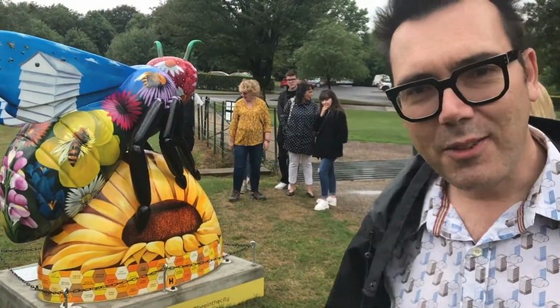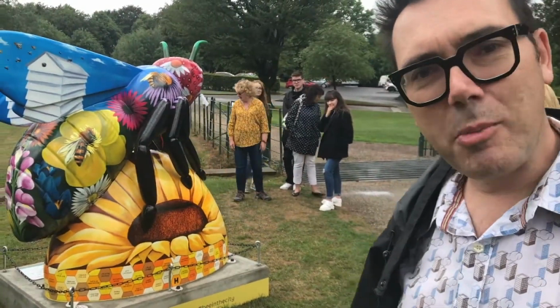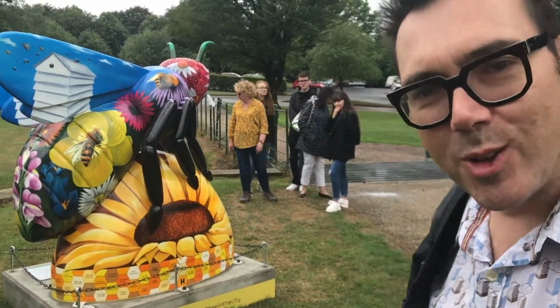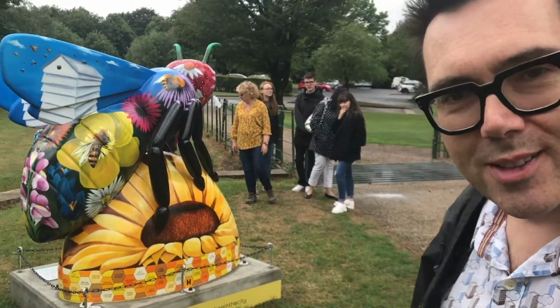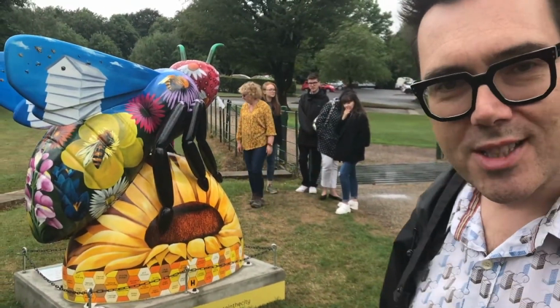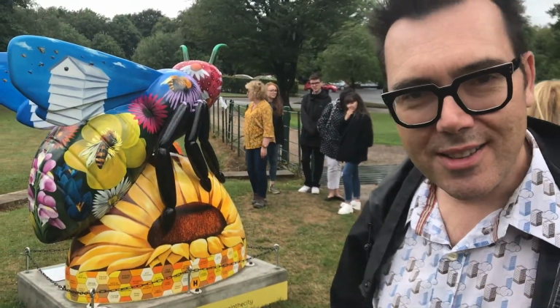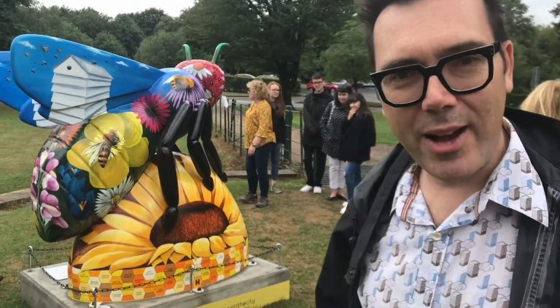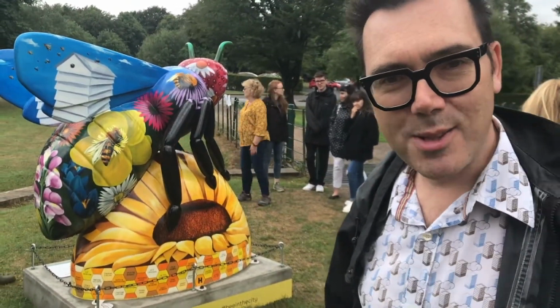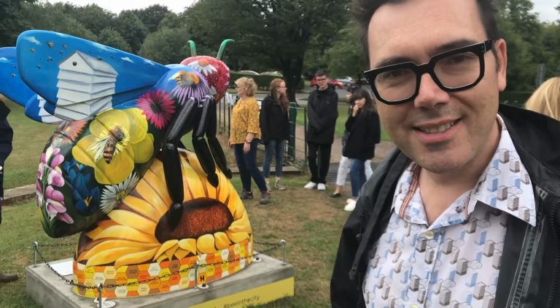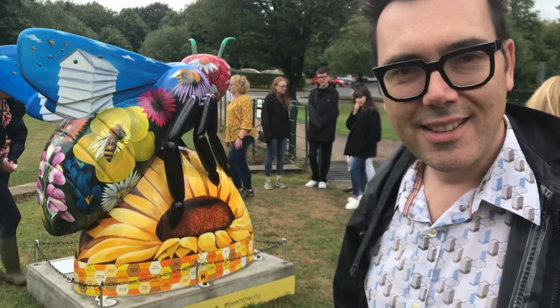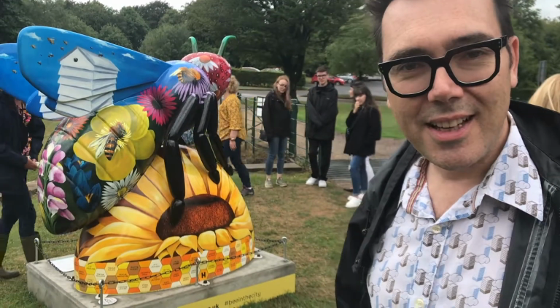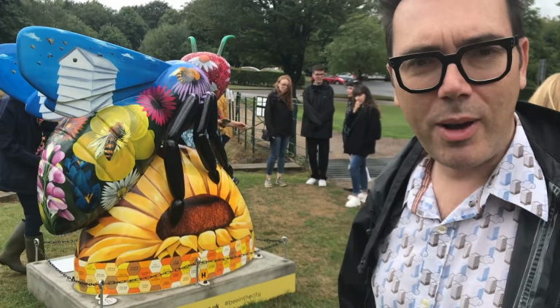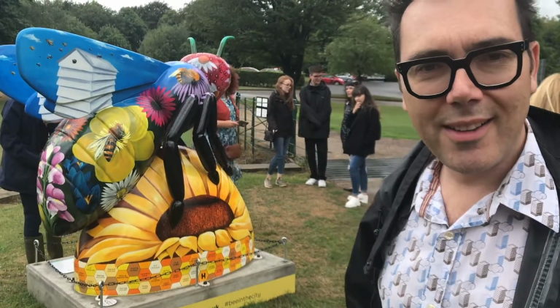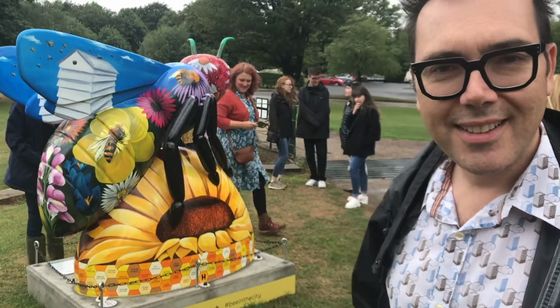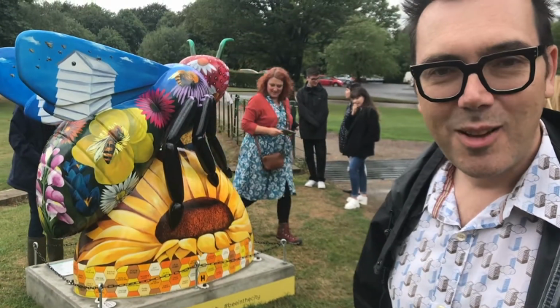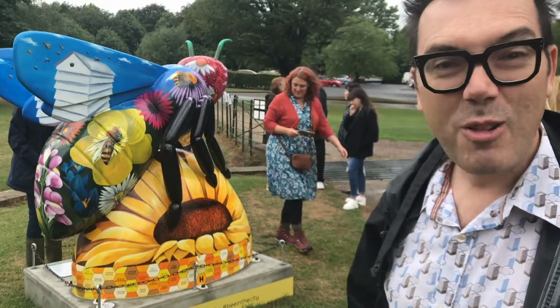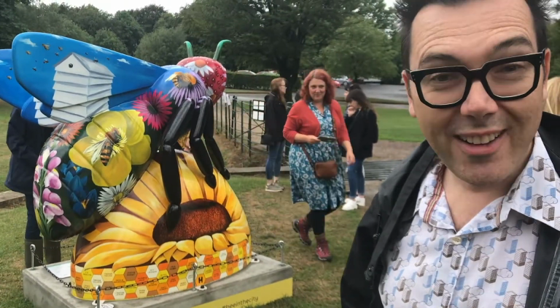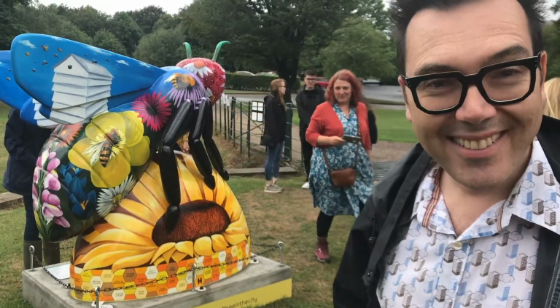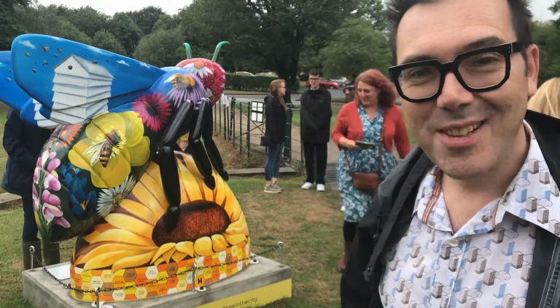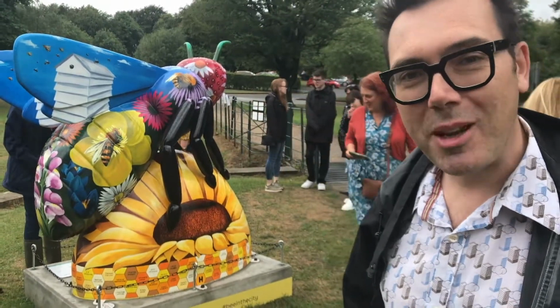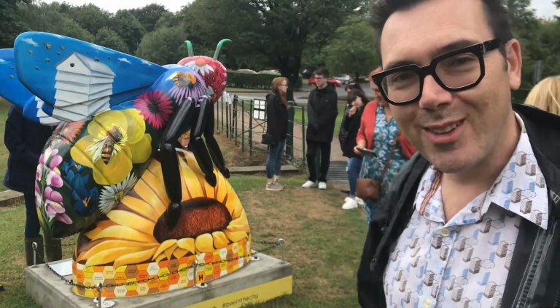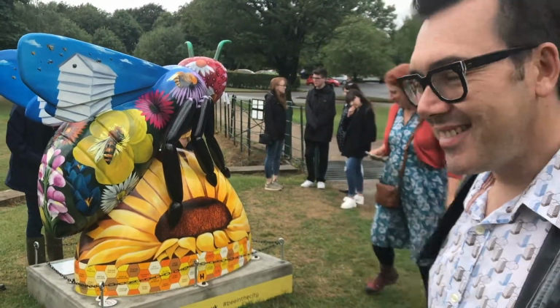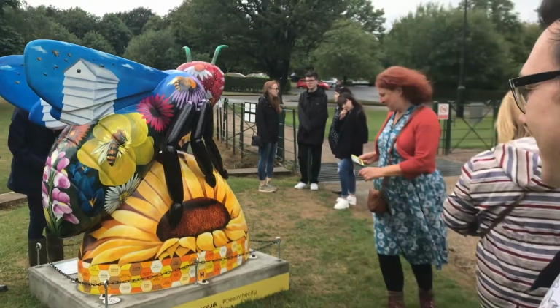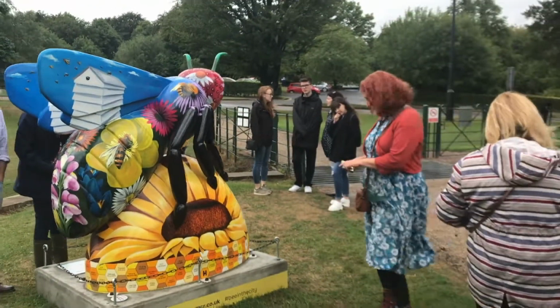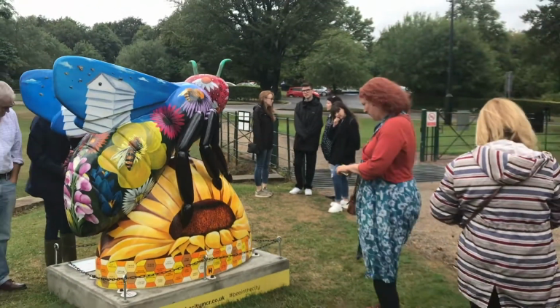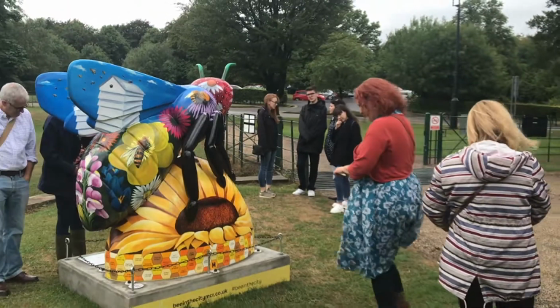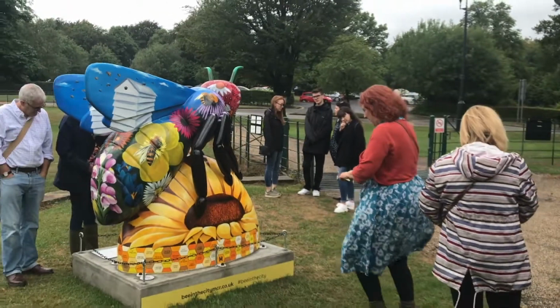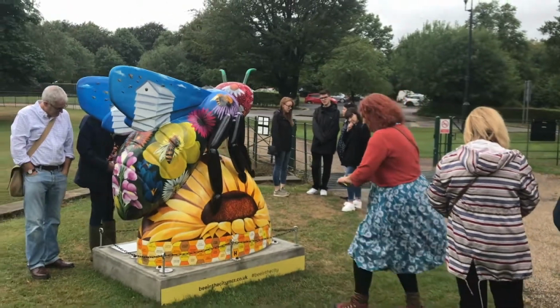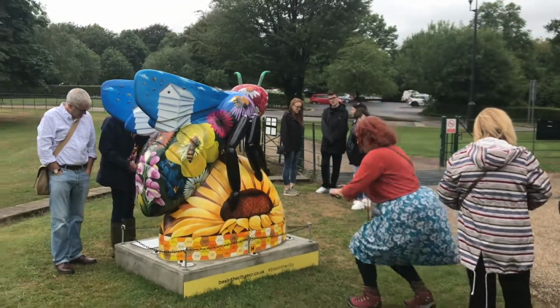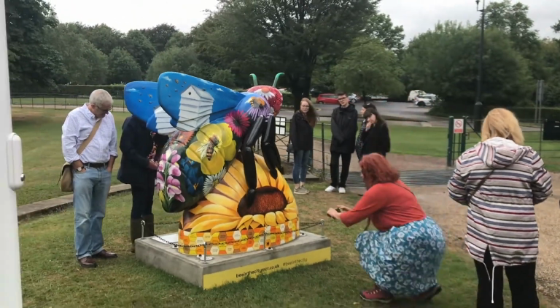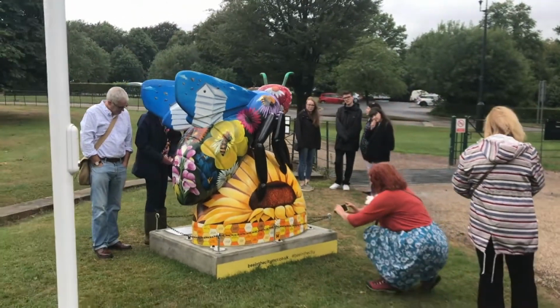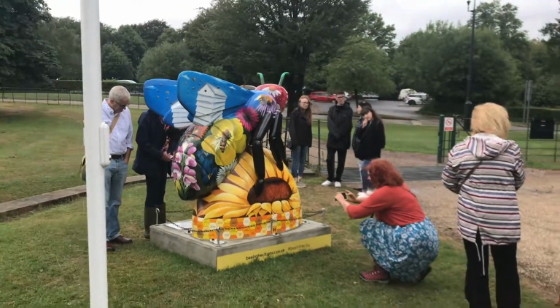If you want to come and have a look, she's at Dower House in Heaton Park forever. So come and have a look. What's it actually made of then — you're the artist?